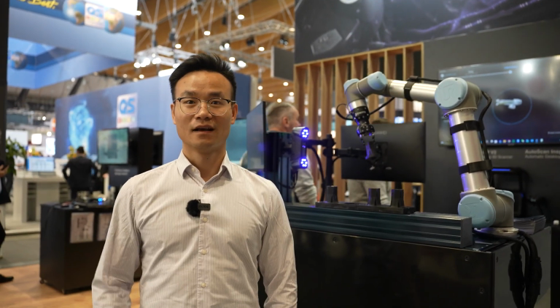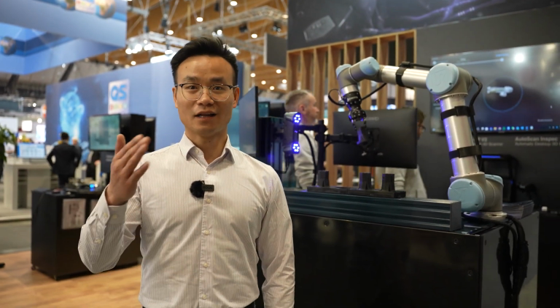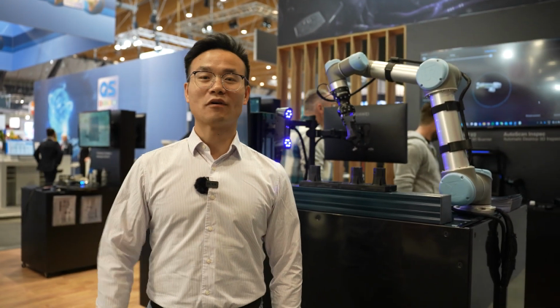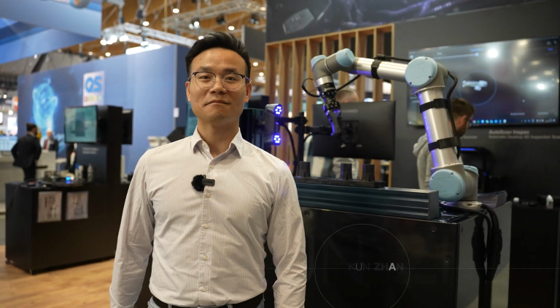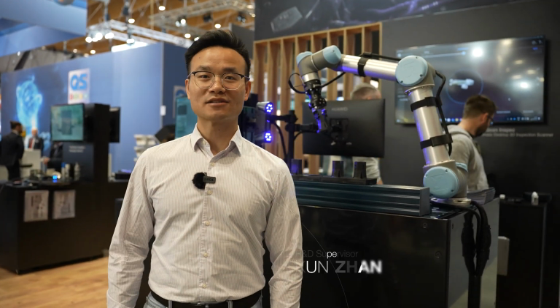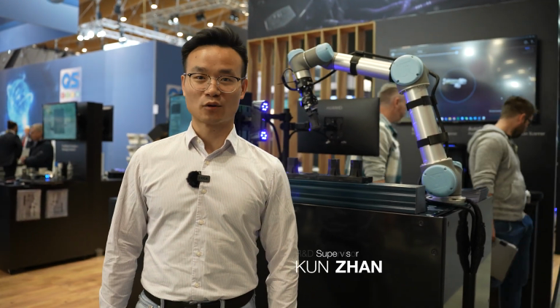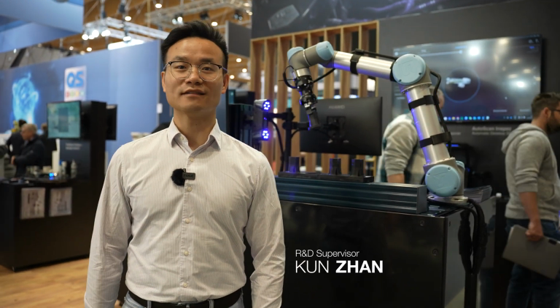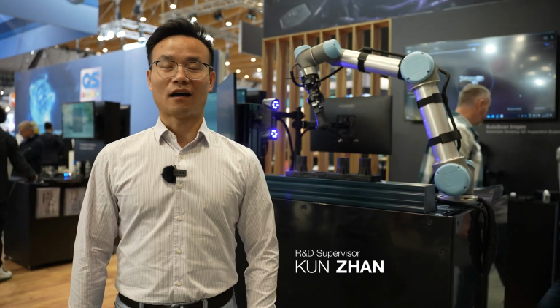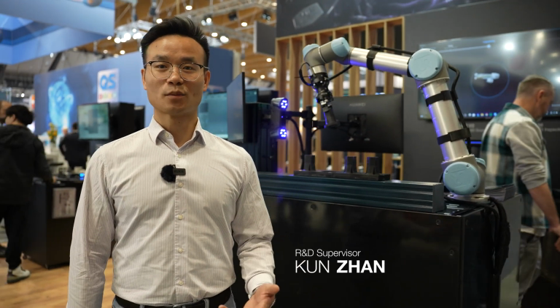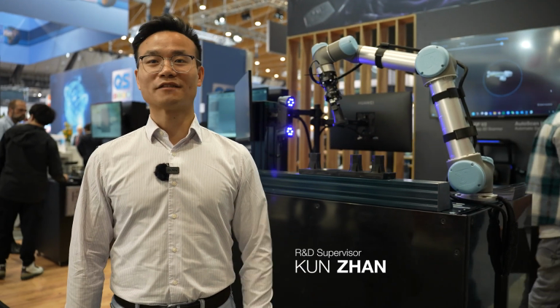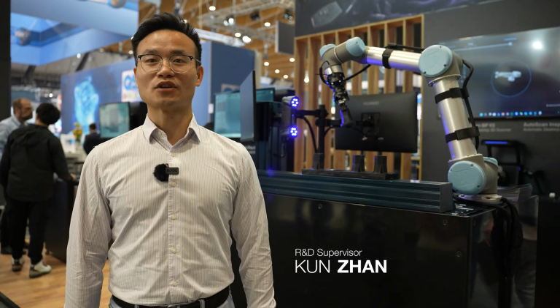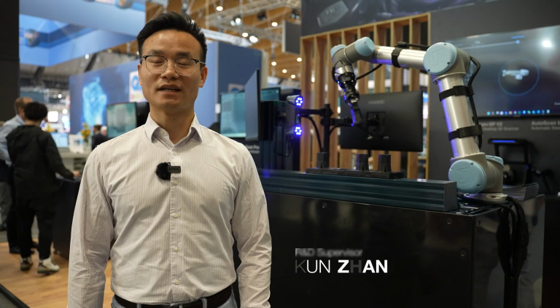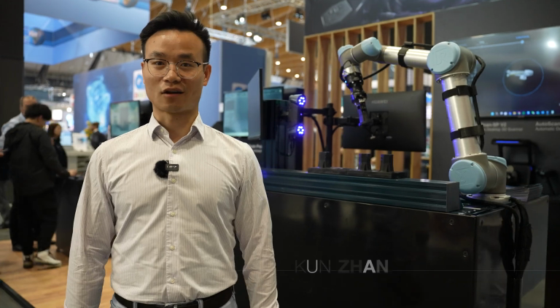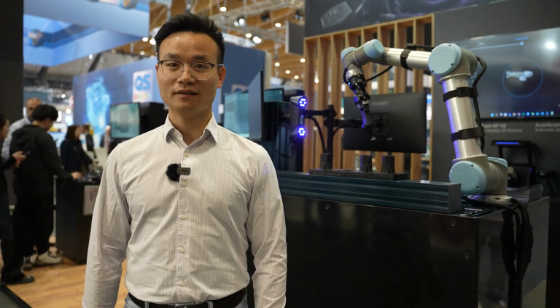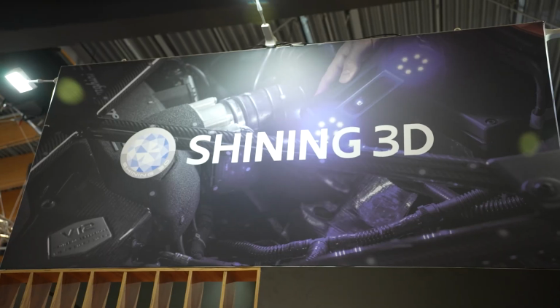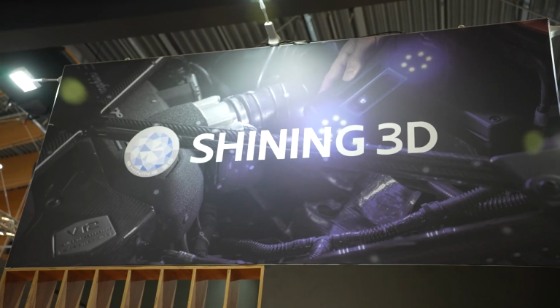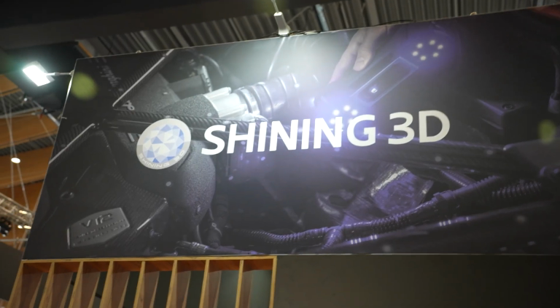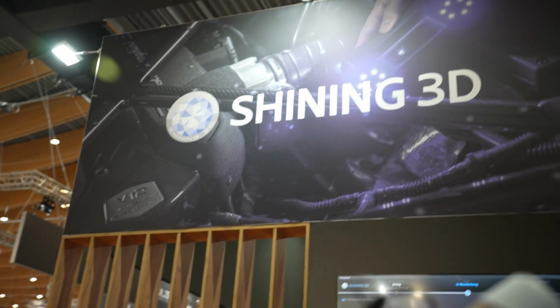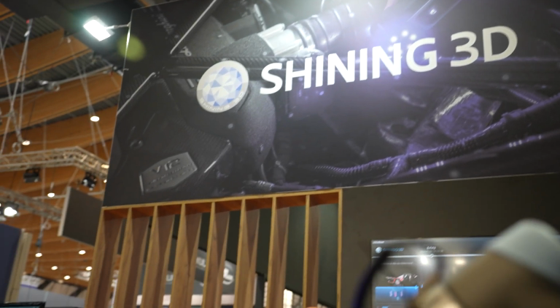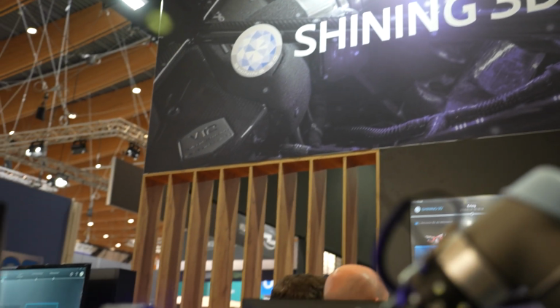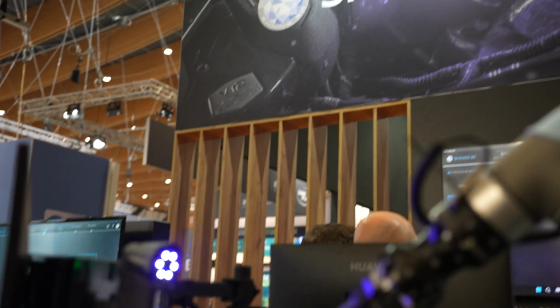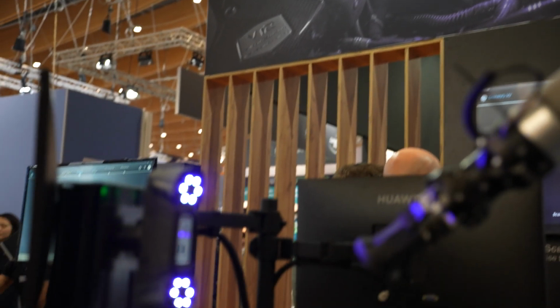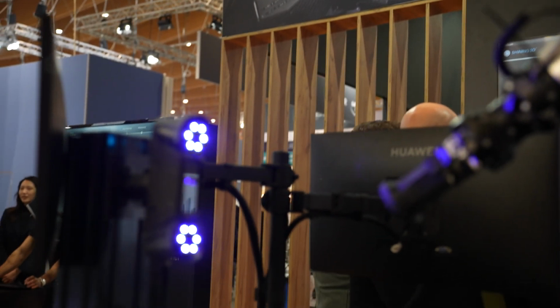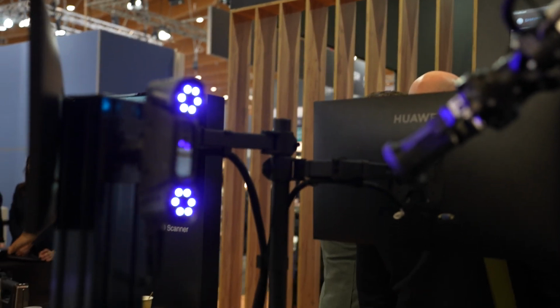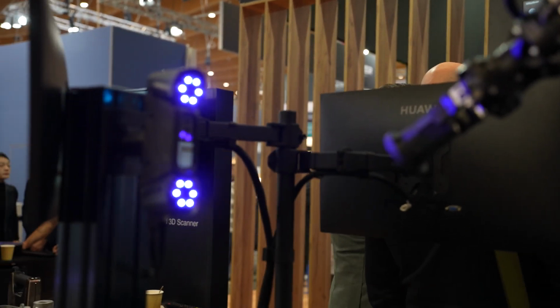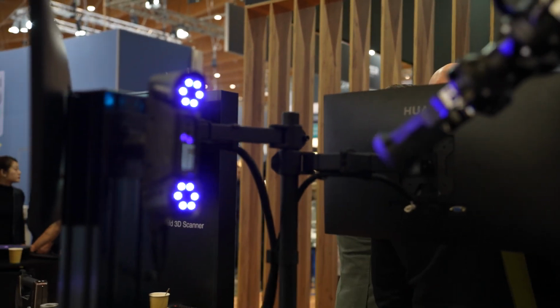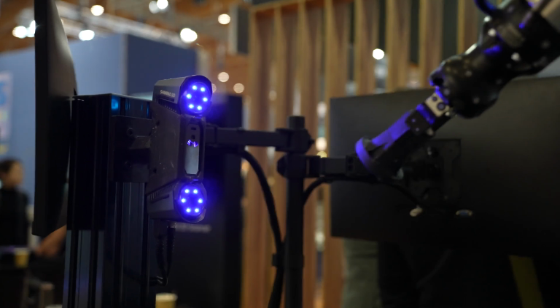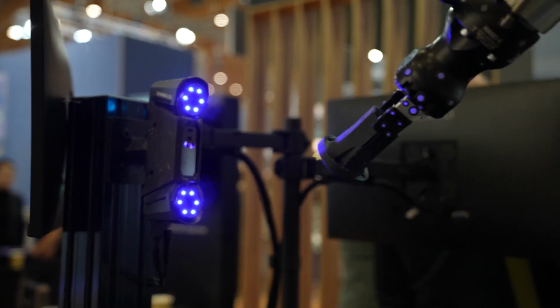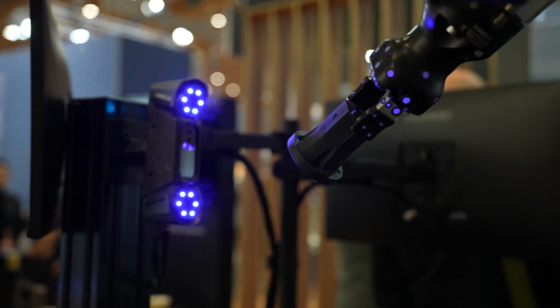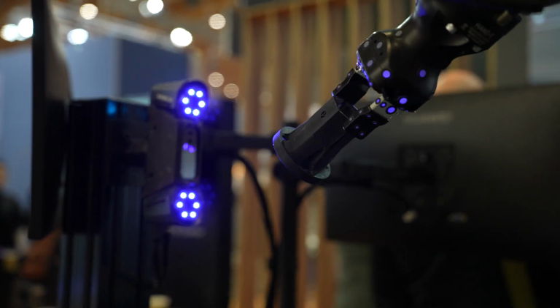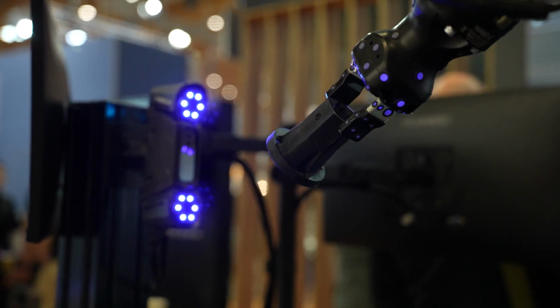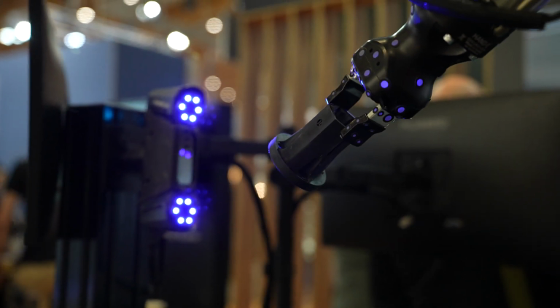Hello everyone, my name is Kun Zhang, R&D supervisor from Shining3D Technology. Today I'm pleased to introduce to you our pick and place application at Control 2024 in Stuttgart.